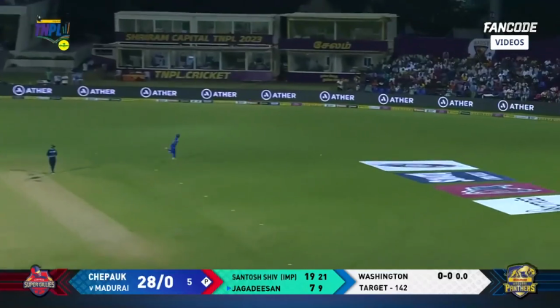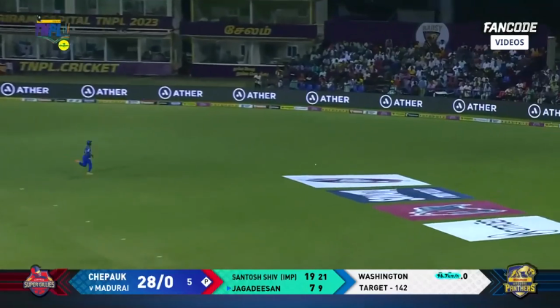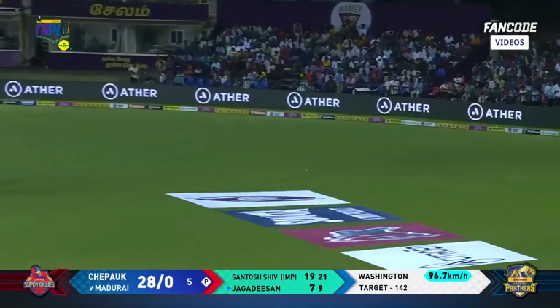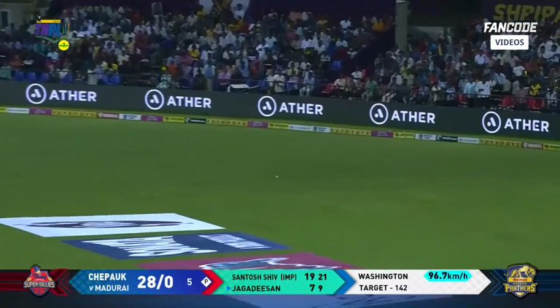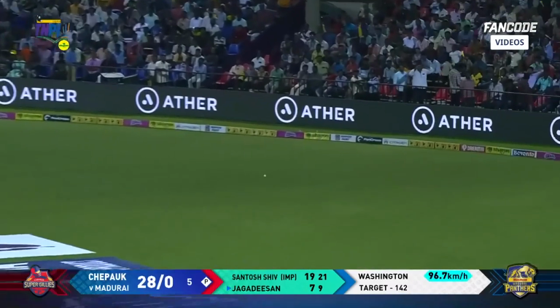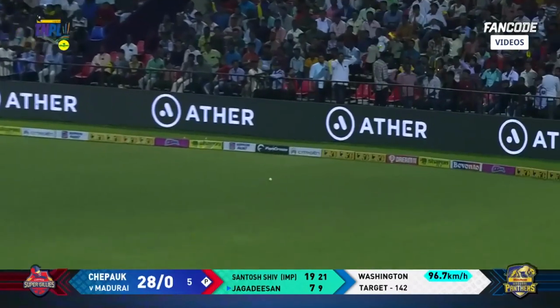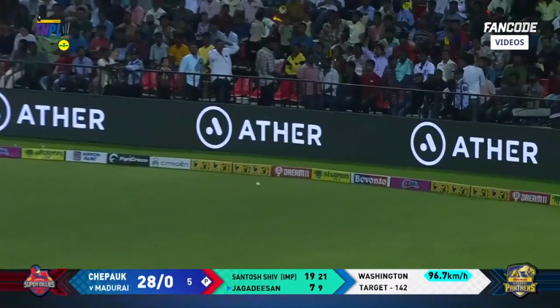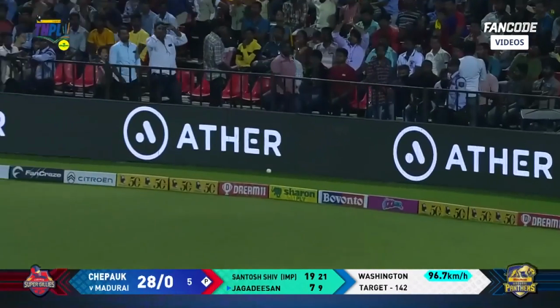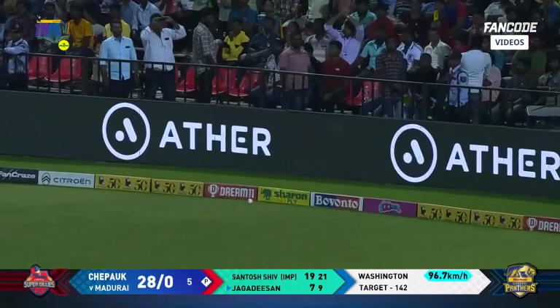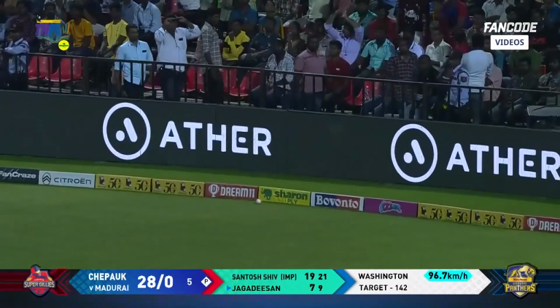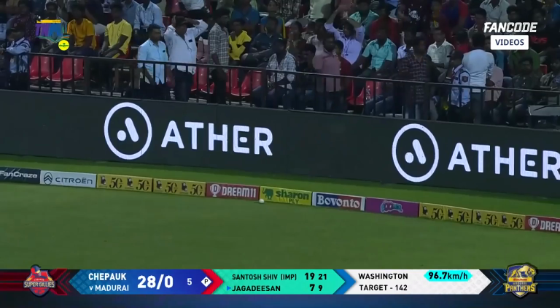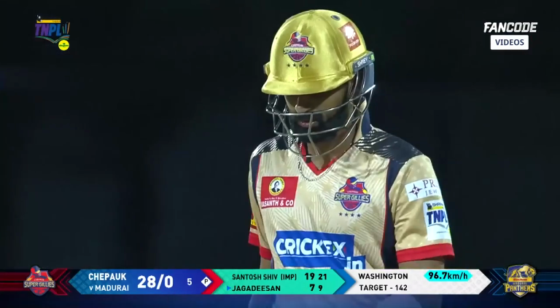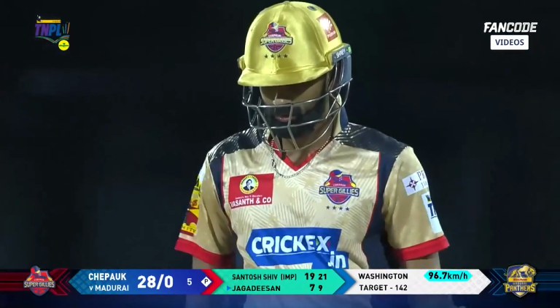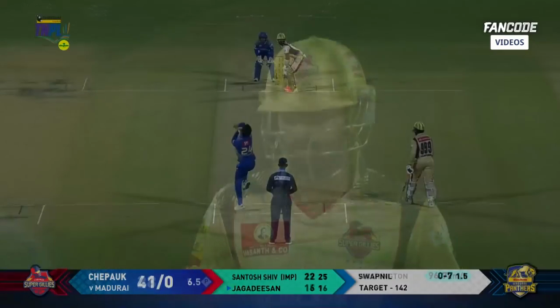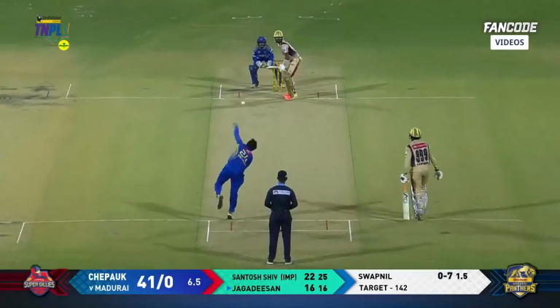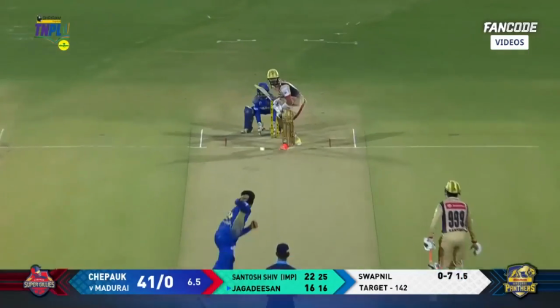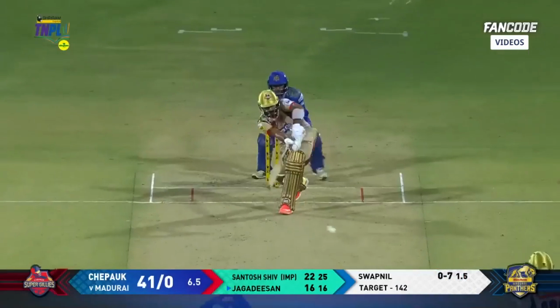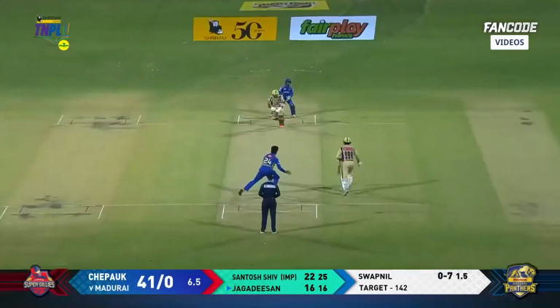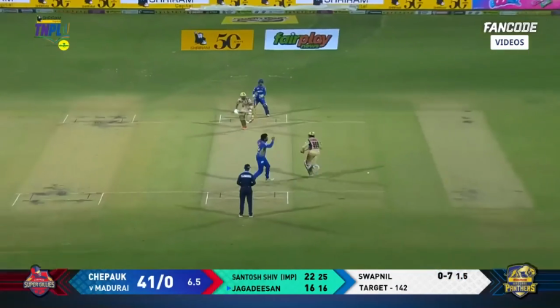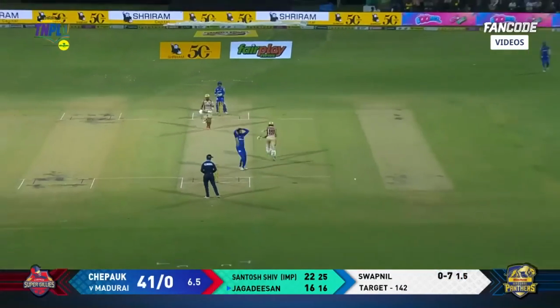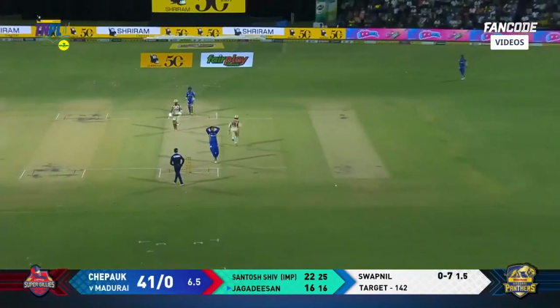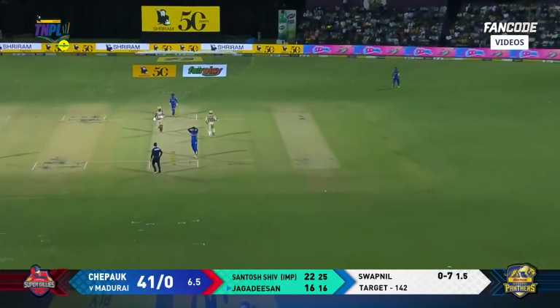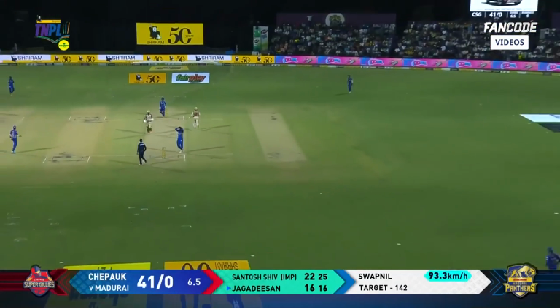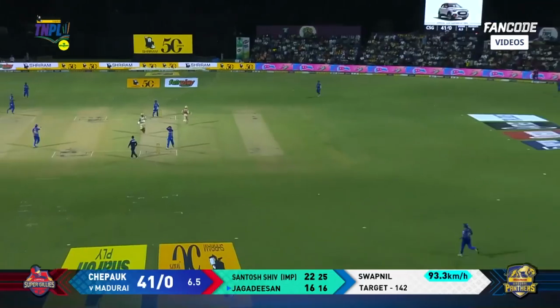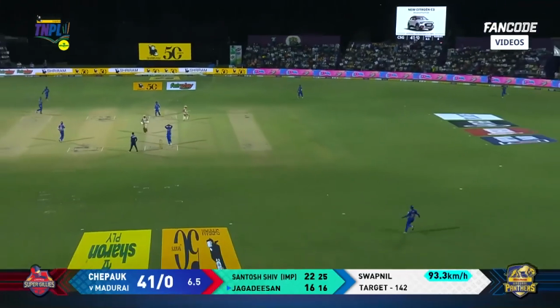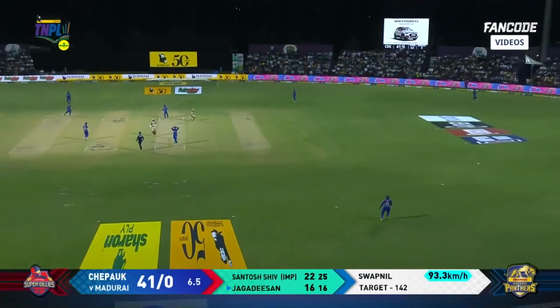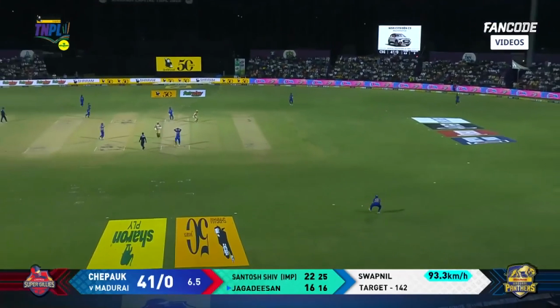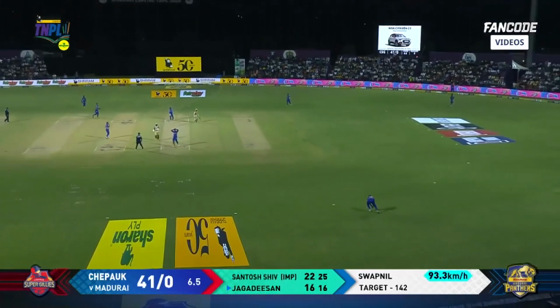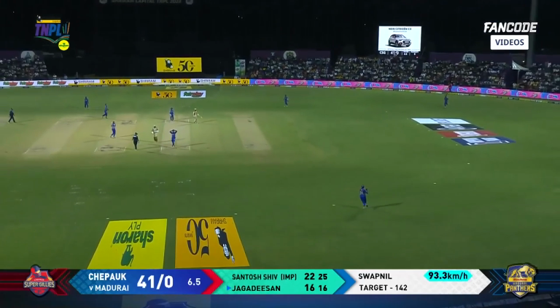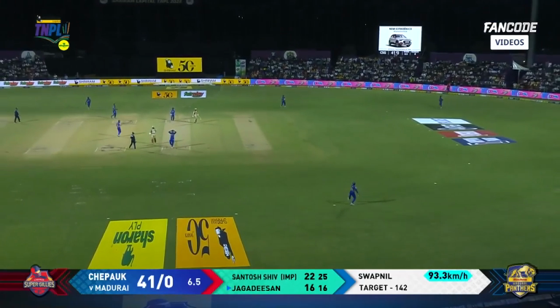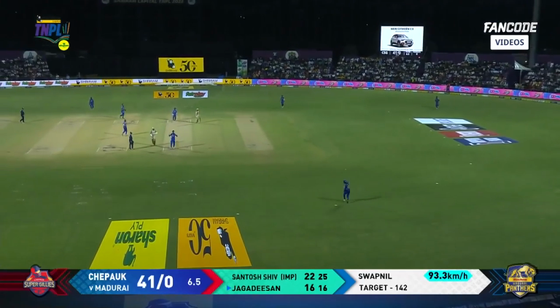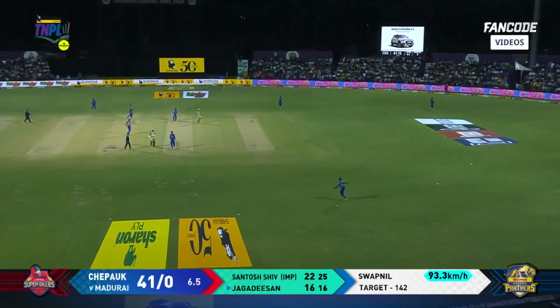Drops it short, gets into a great position, pulls it and it's a Sriram four. Six runs off this over — 42 for no loss.